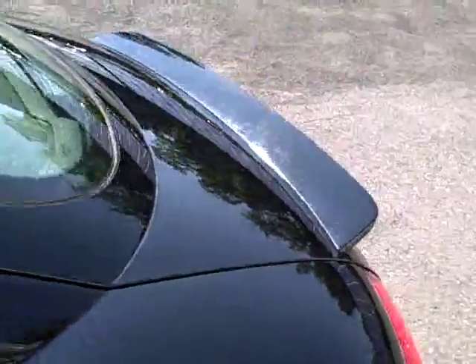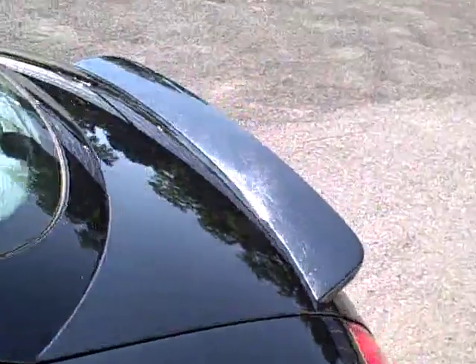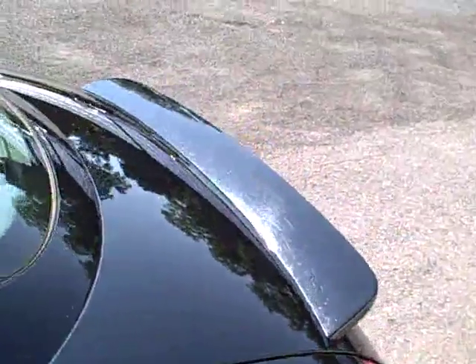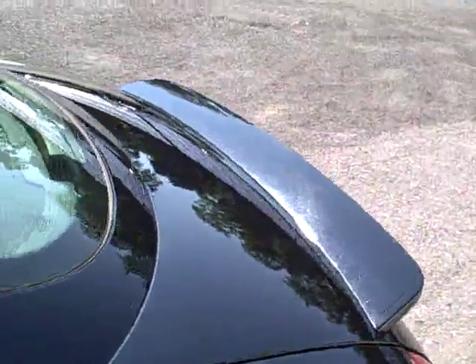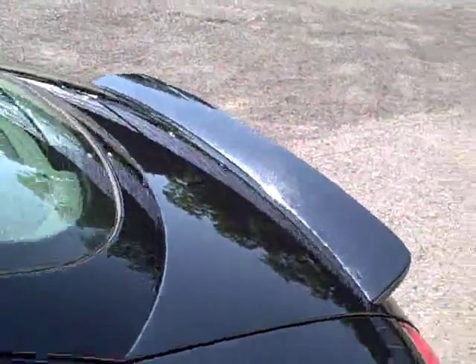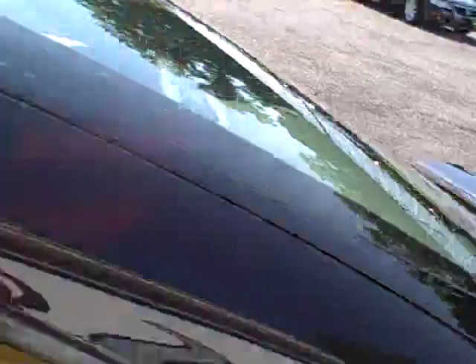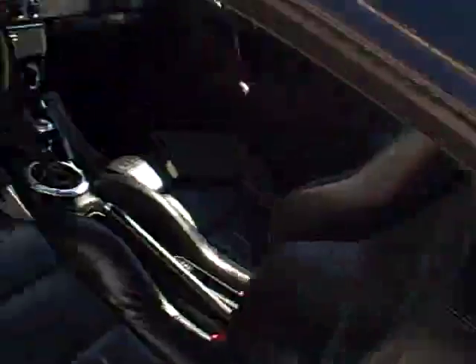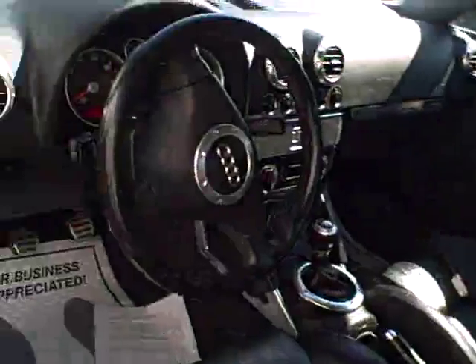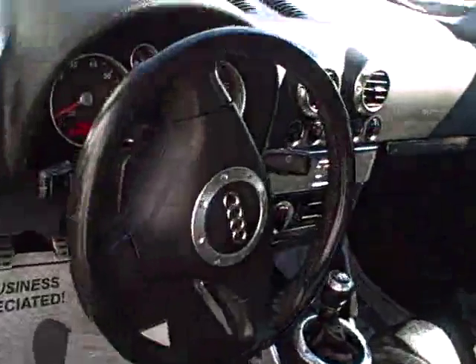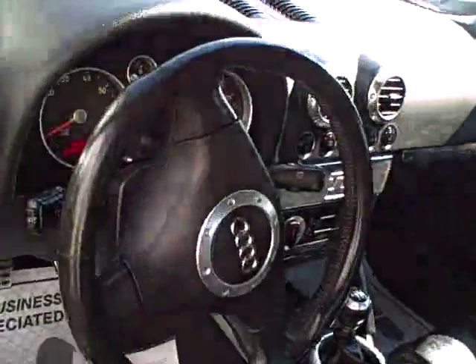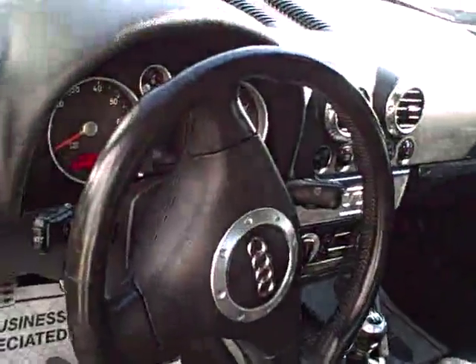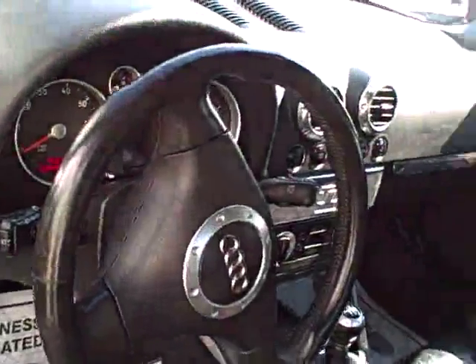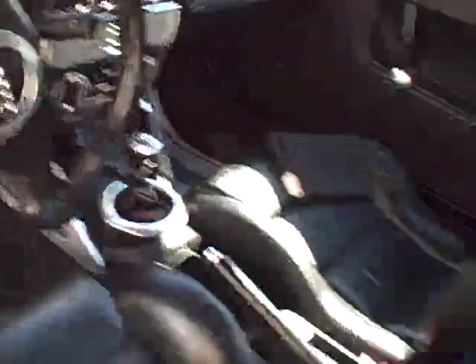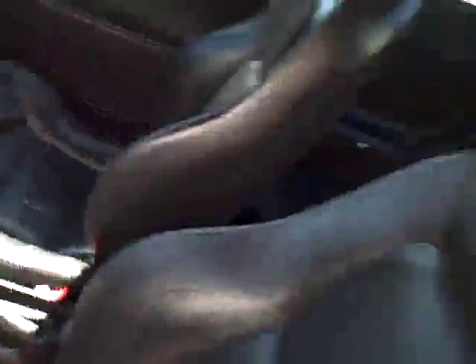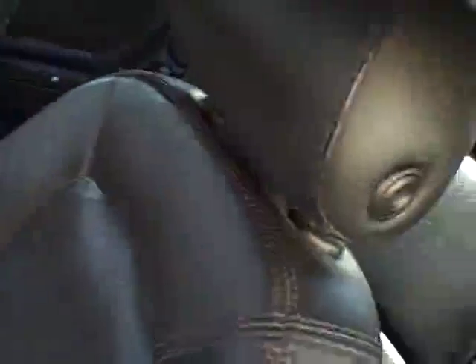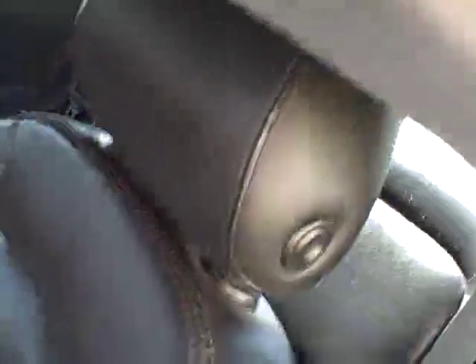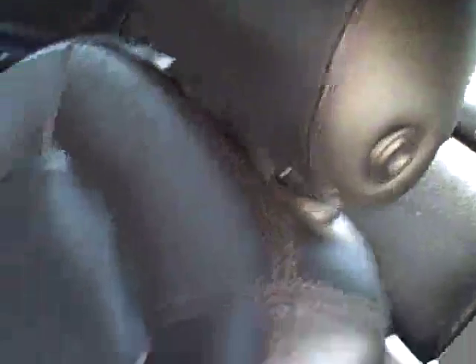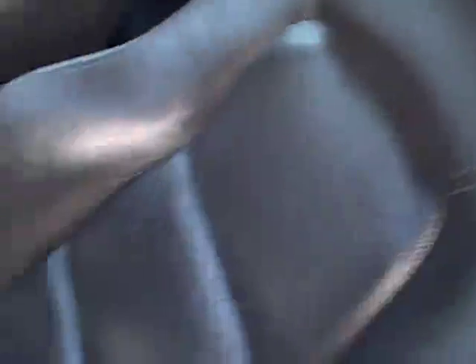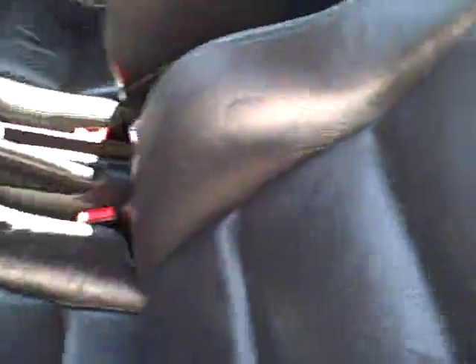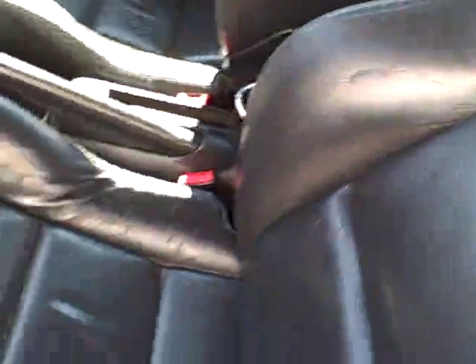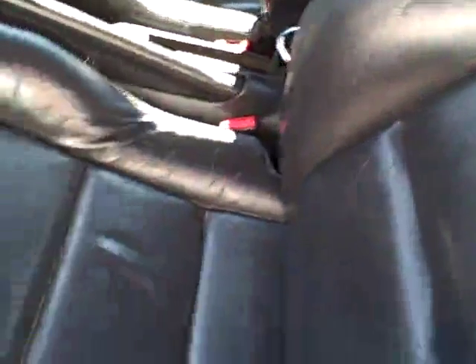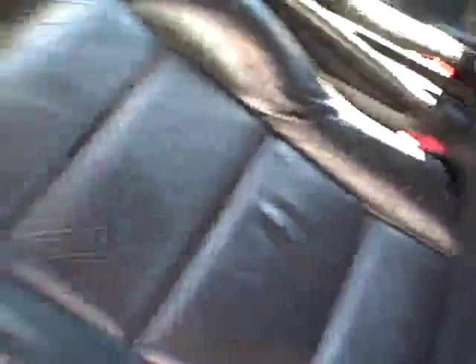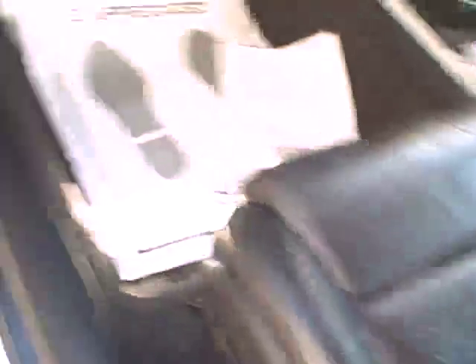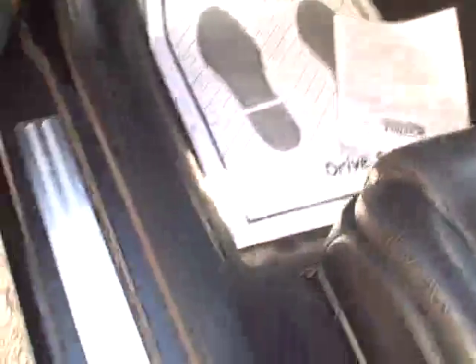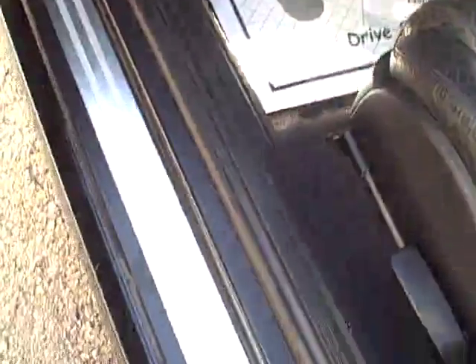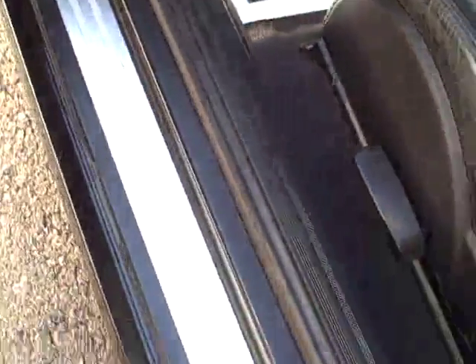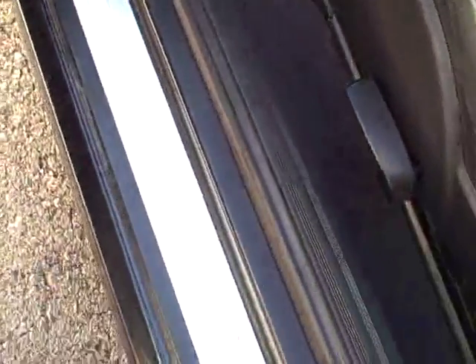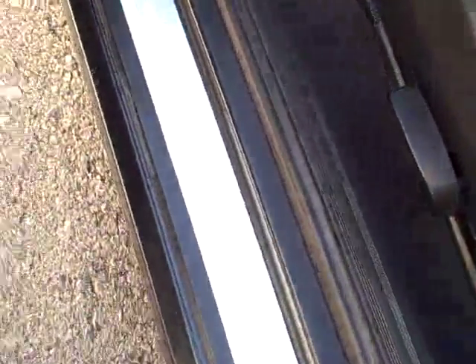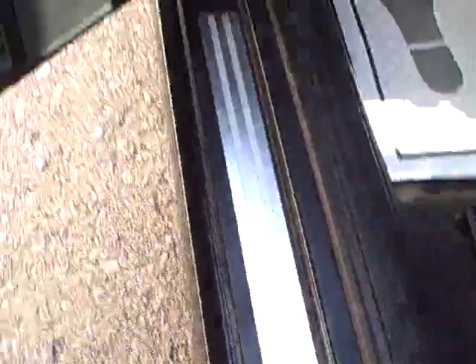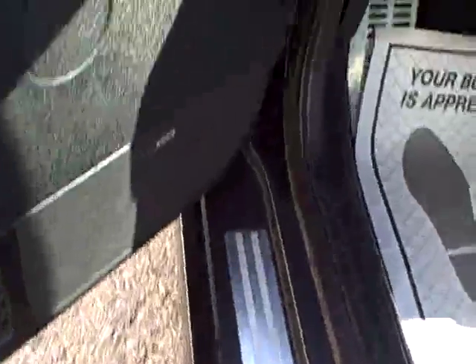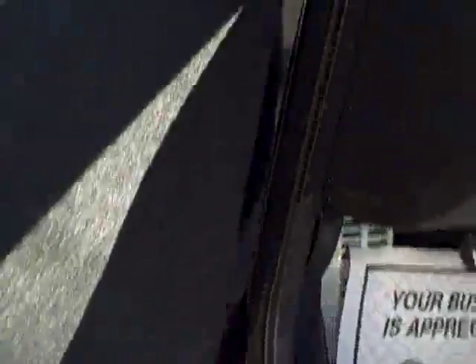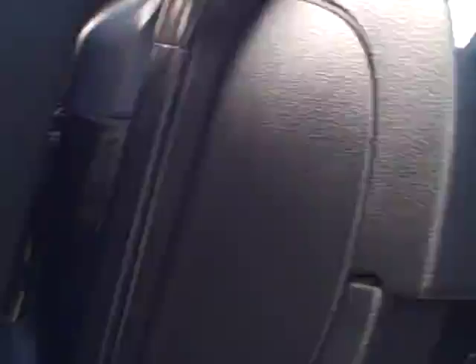Check out that rear spoiler, the leather-wrapped steering wheel, beautiful leather seating, the door sill trim — all very nice.